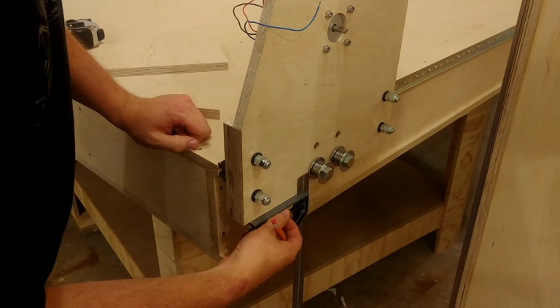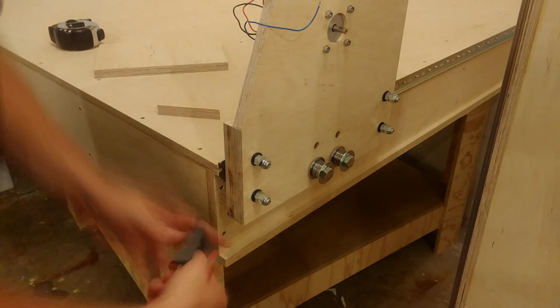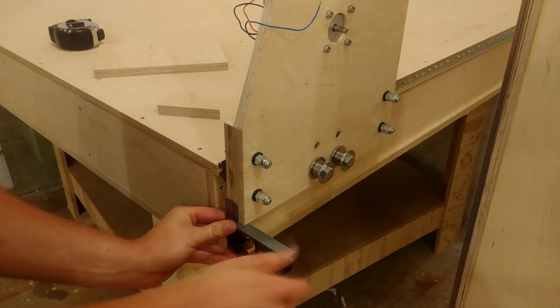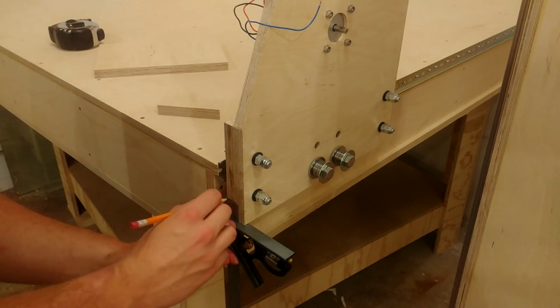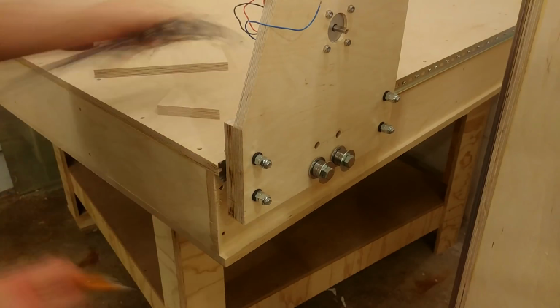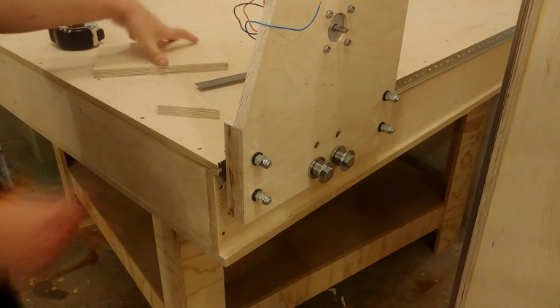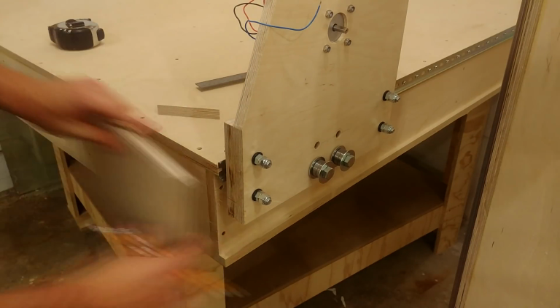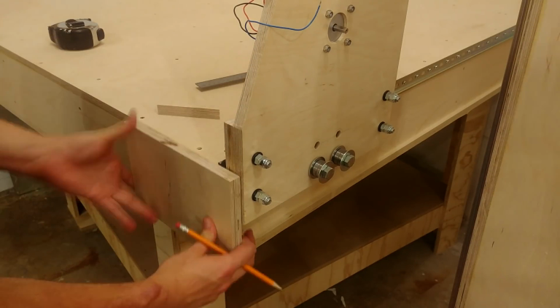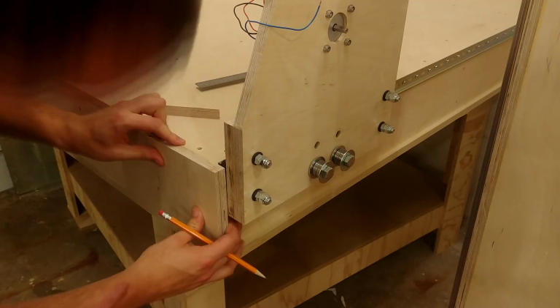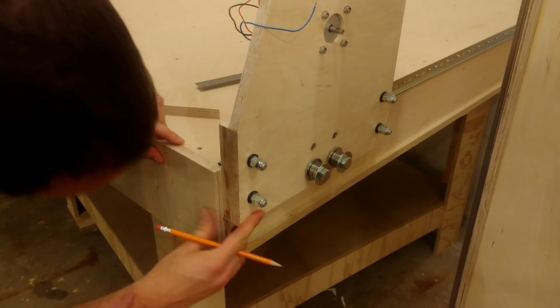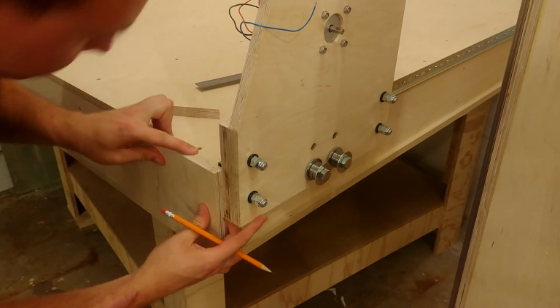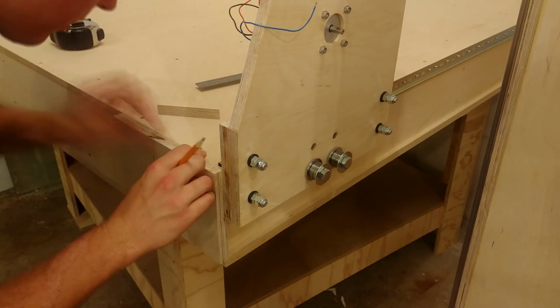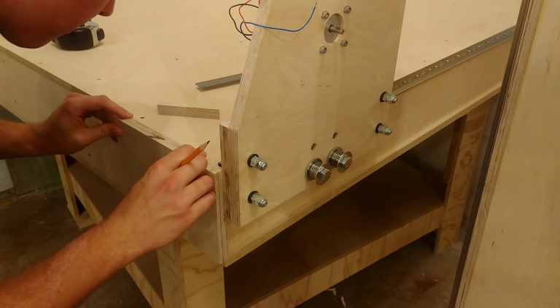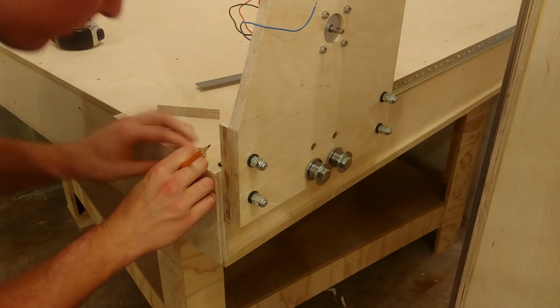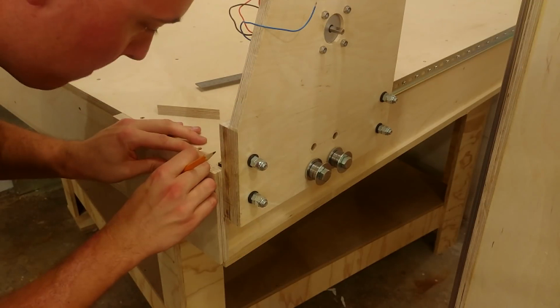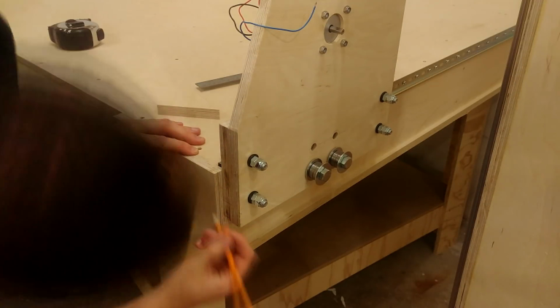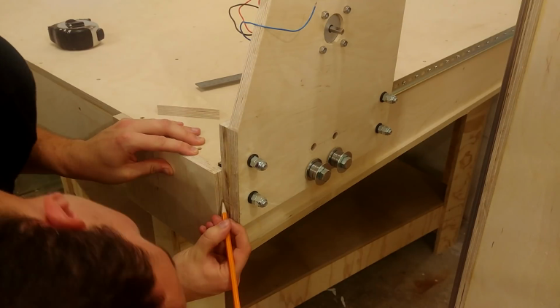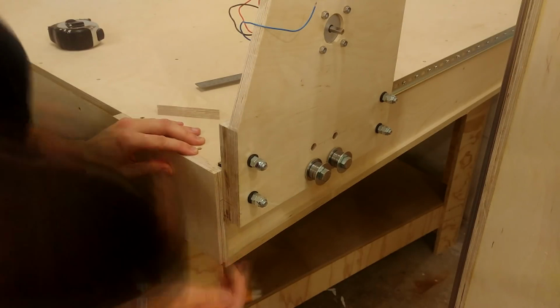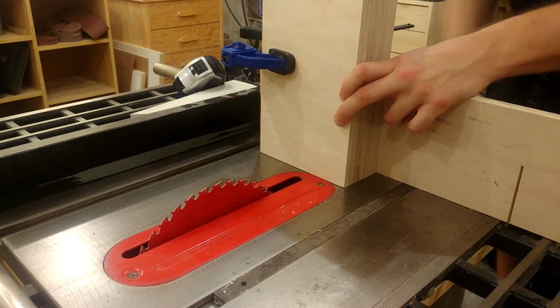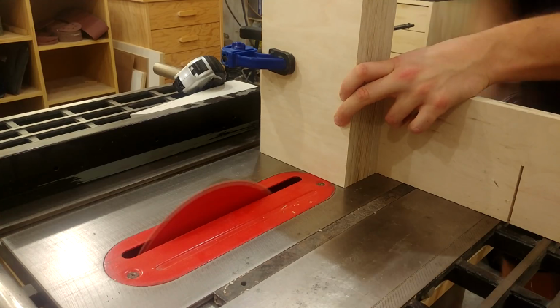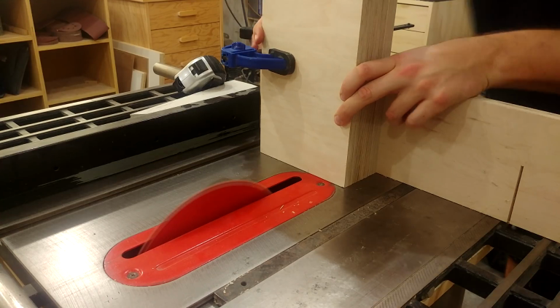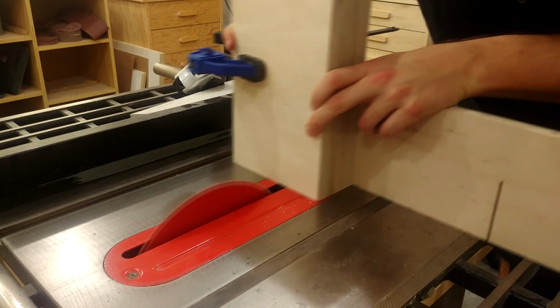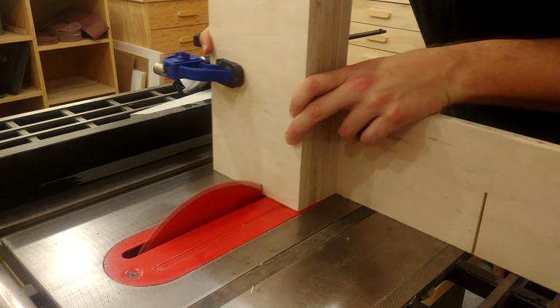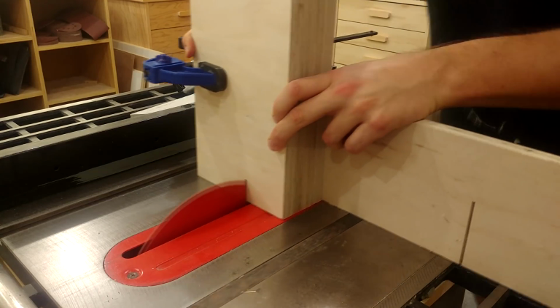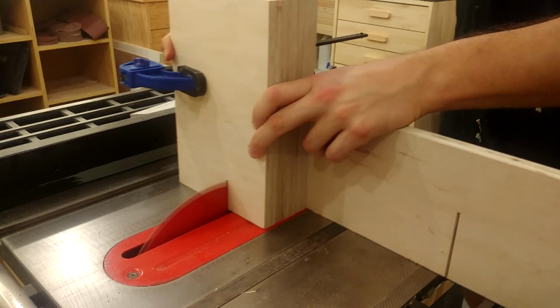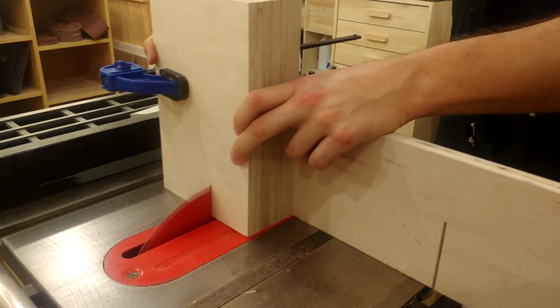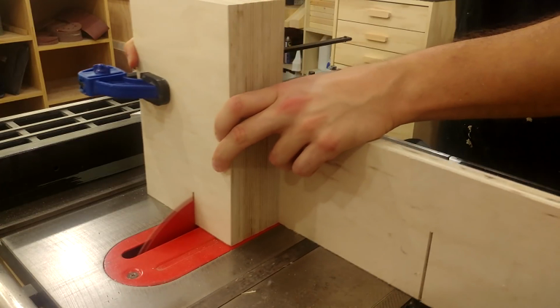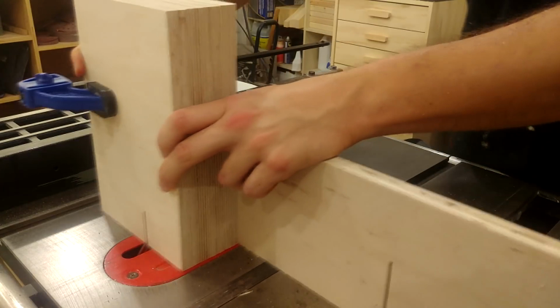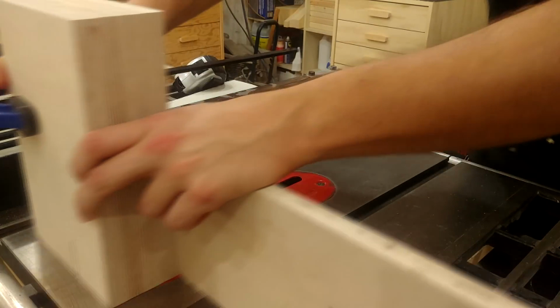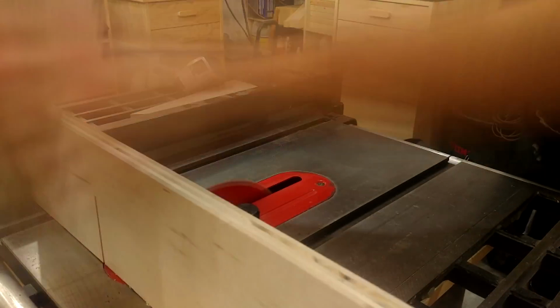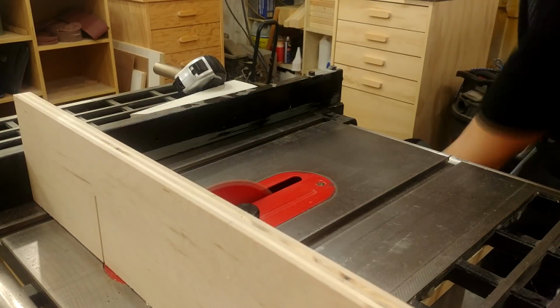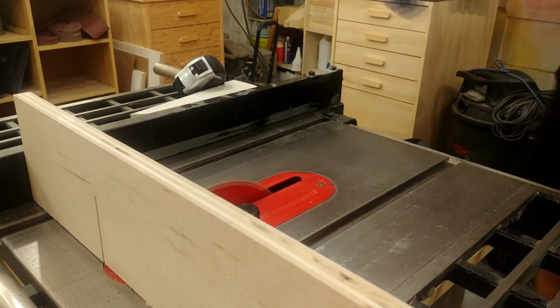Next I need to mark out the height of where the belts are going to be tied off at each end. Once they are marked off I bring them over to the table saw, stack them all together, and cut all of these grooves at the same time.